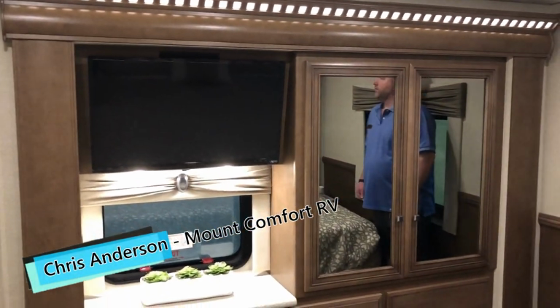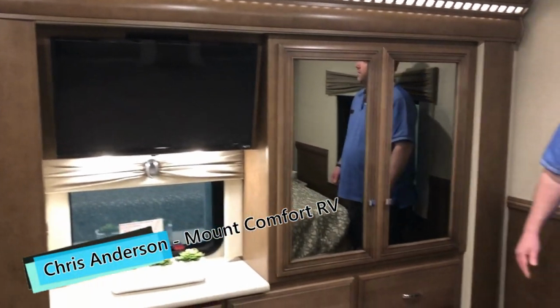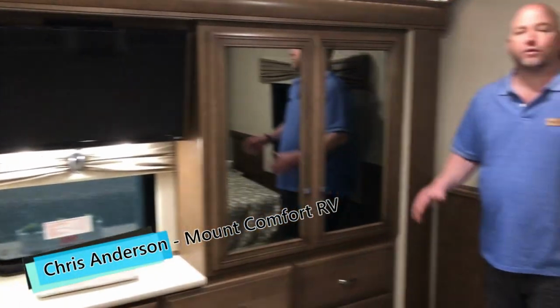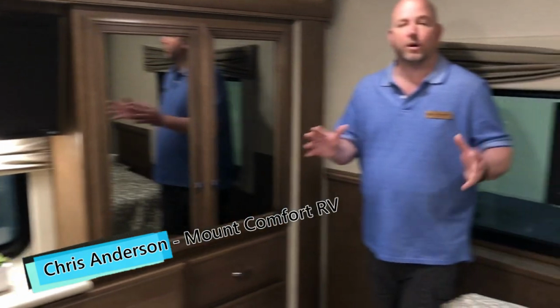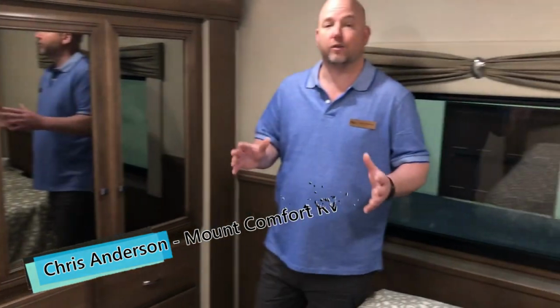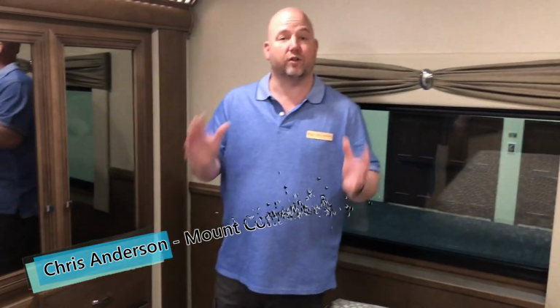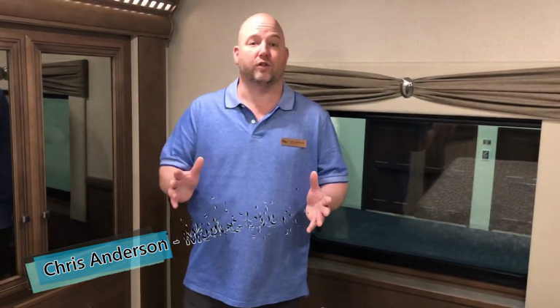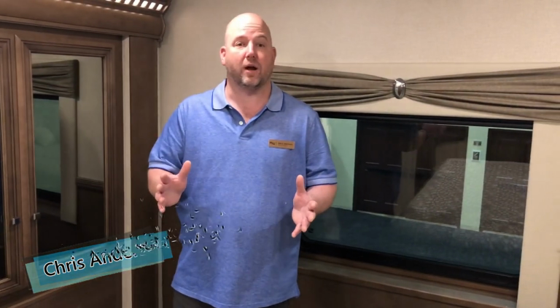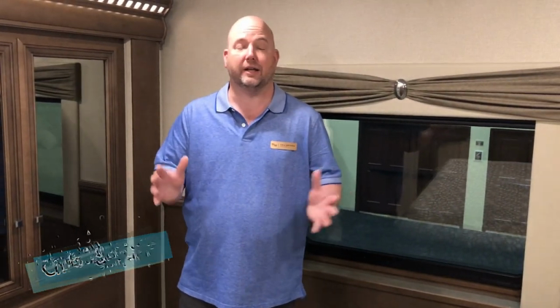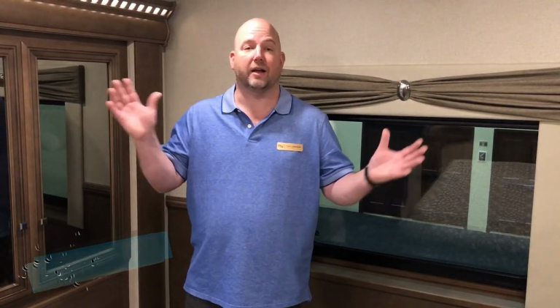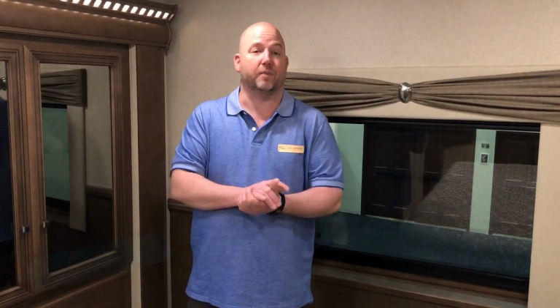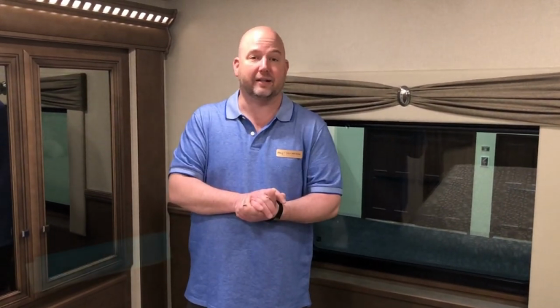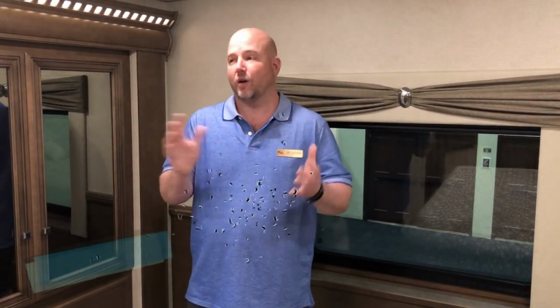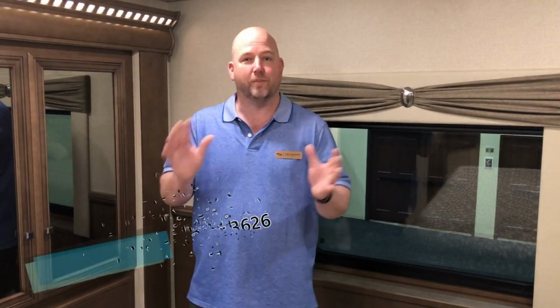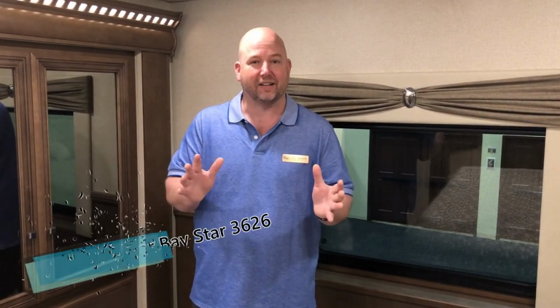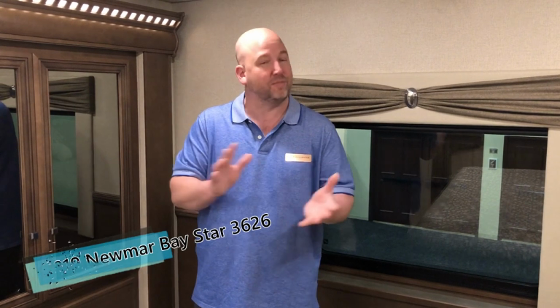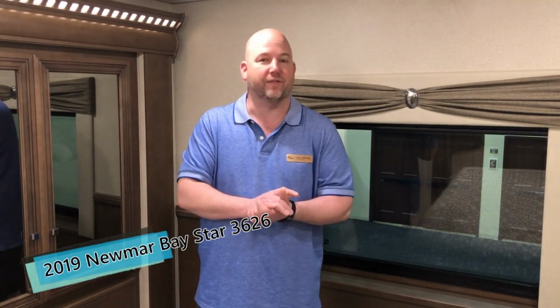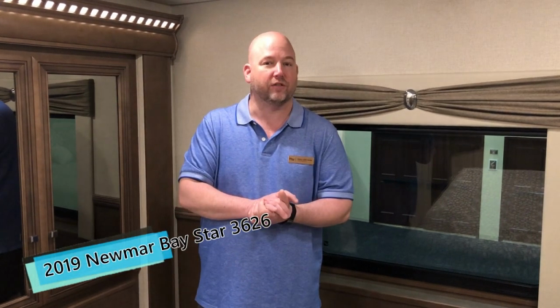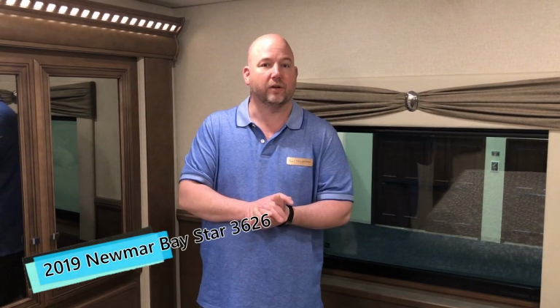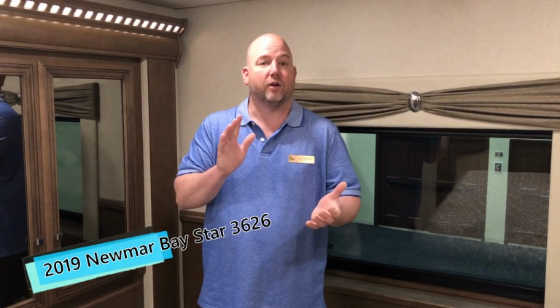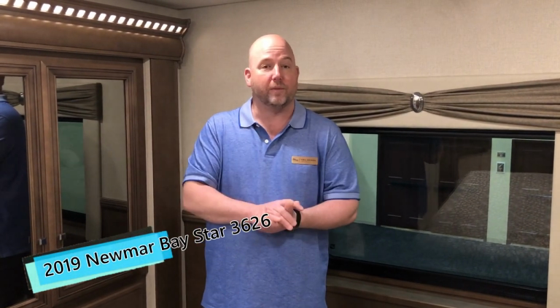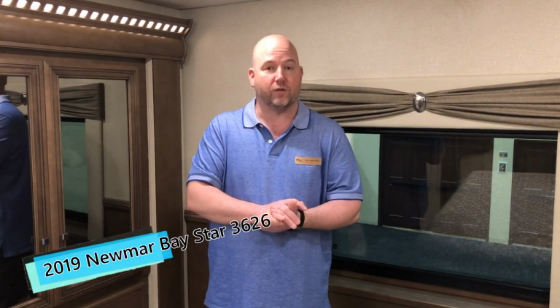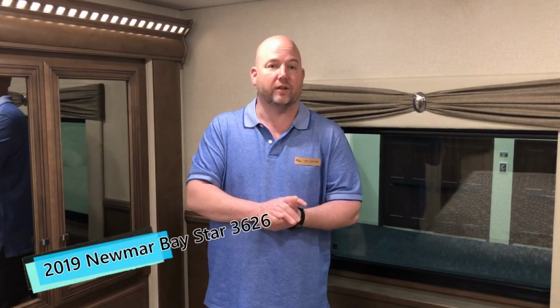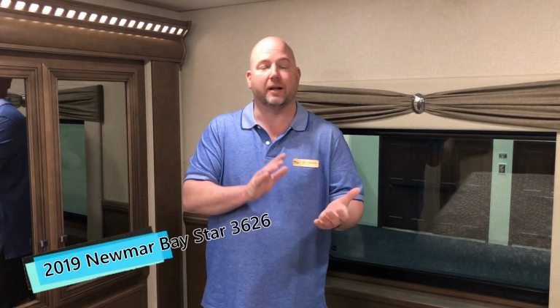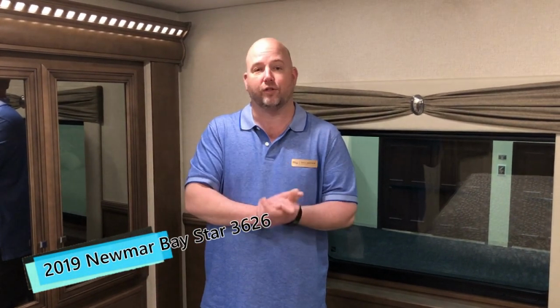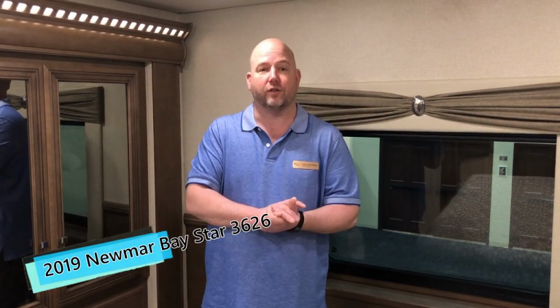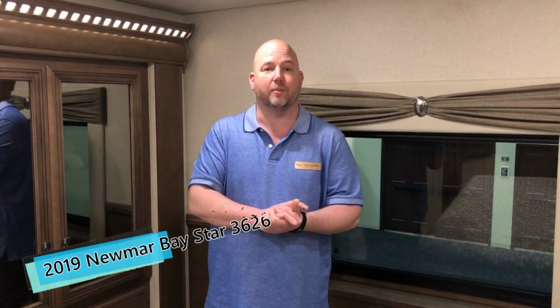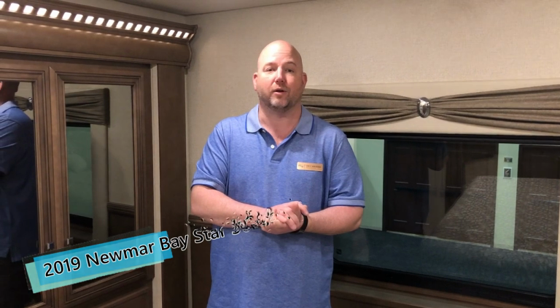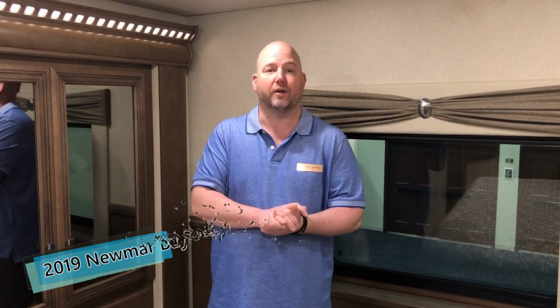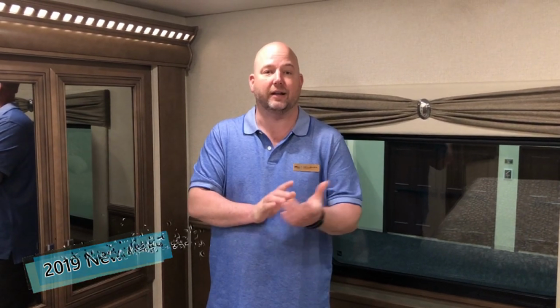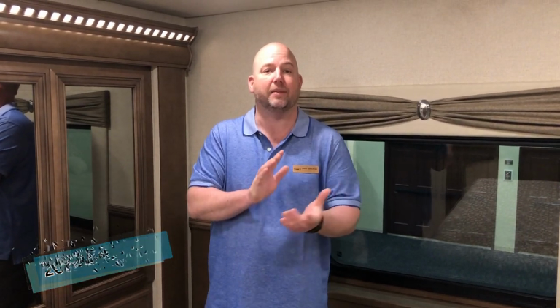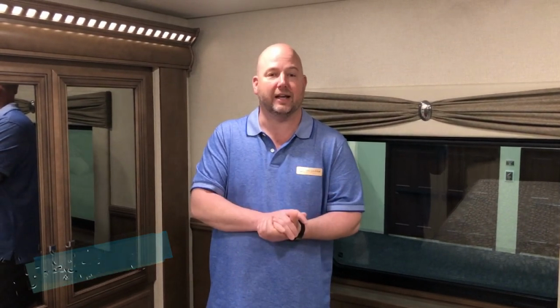These are just going to be quicker videos to introduce the new product. I hope you liked it — ours won't be exactly like this but very, very similar. Call me with questions on this. My name is Chris Anderson, I'm with Mt. Comfort RV in Indianapolis, Indiana.